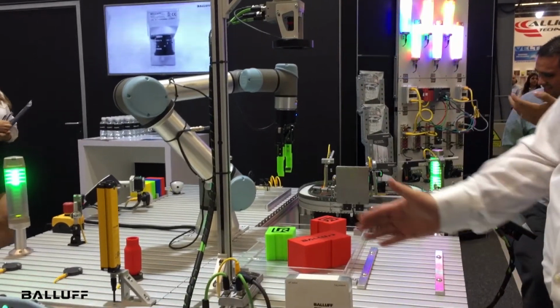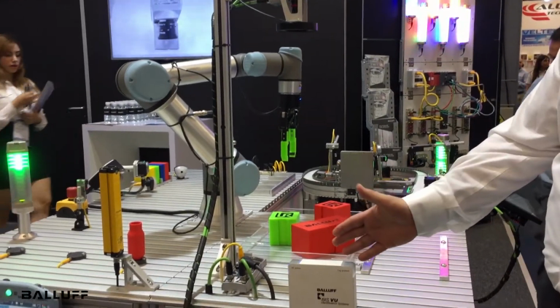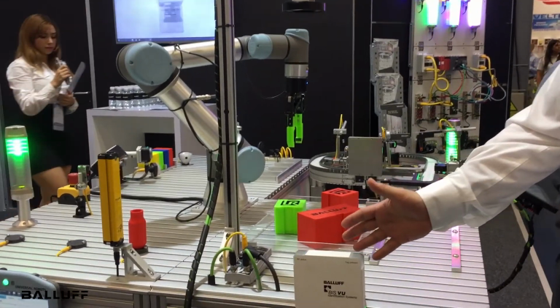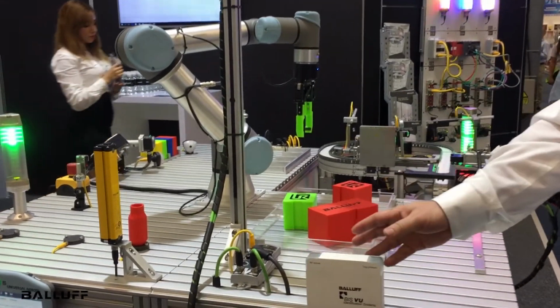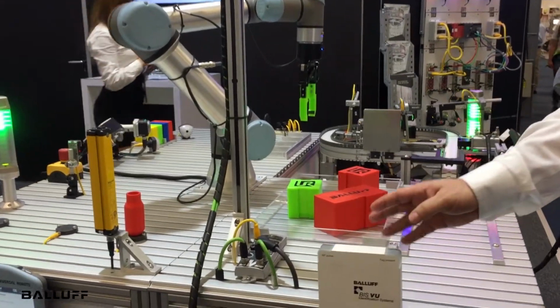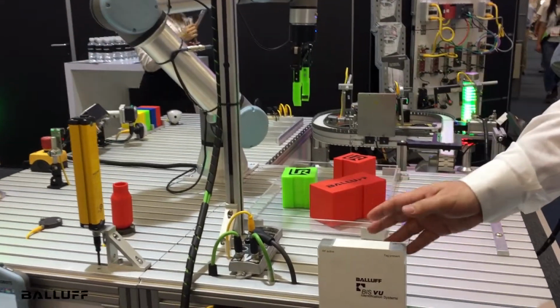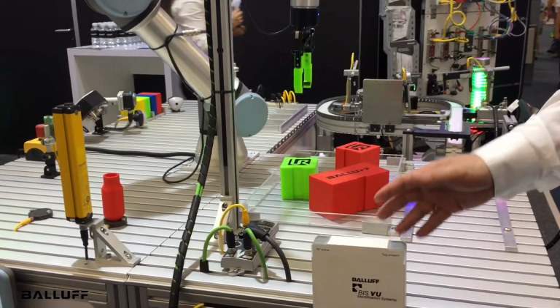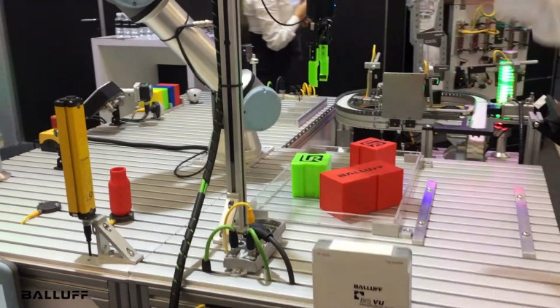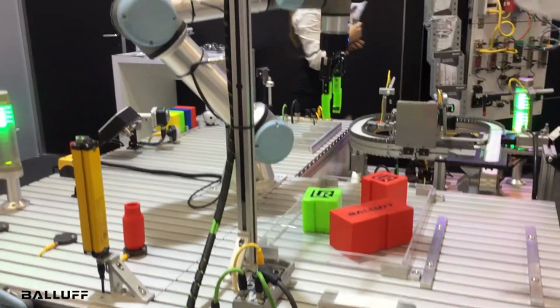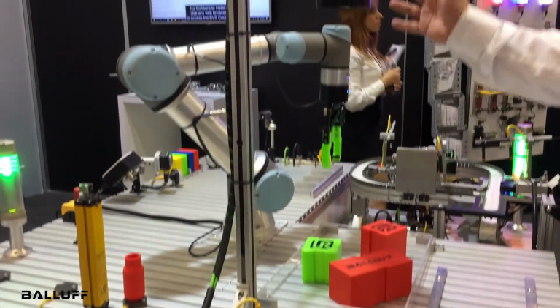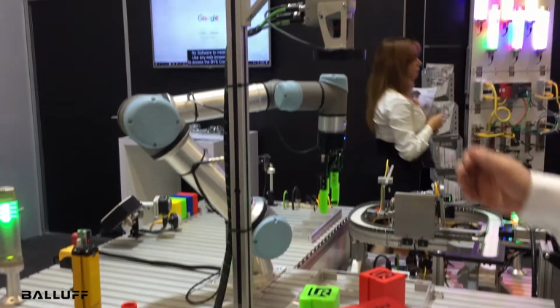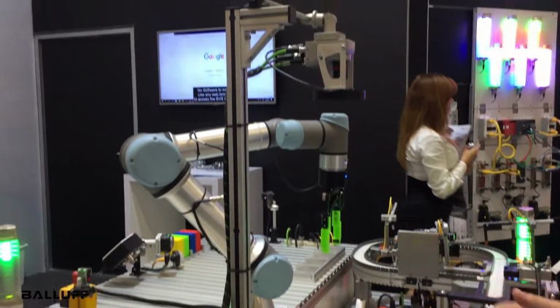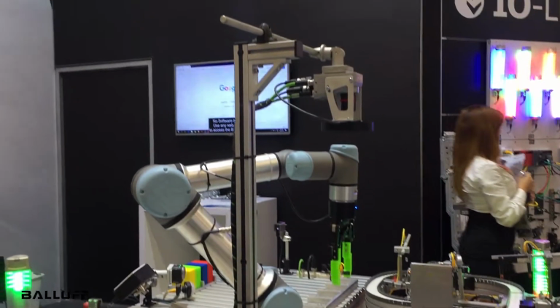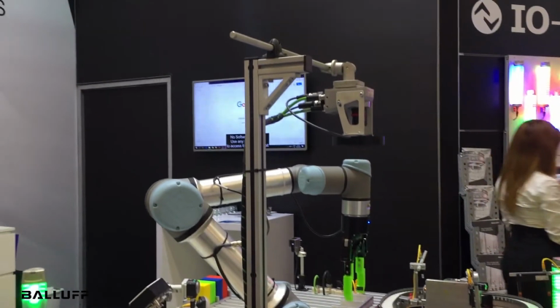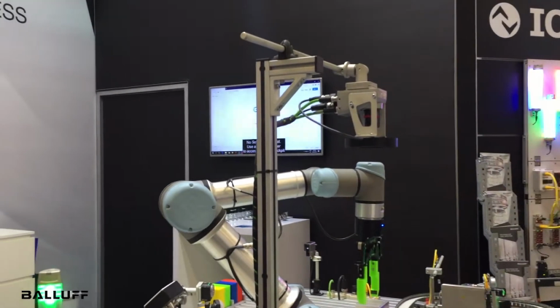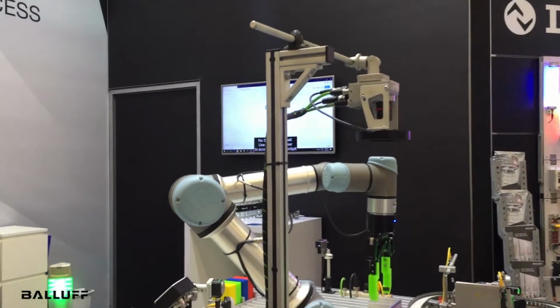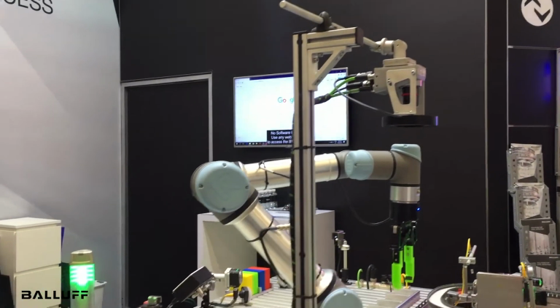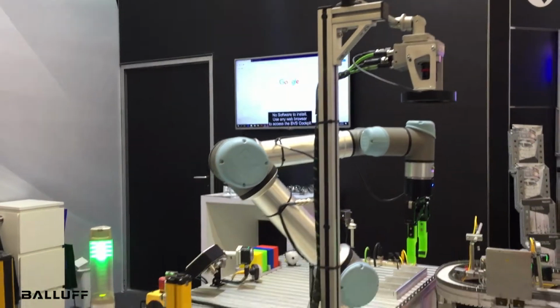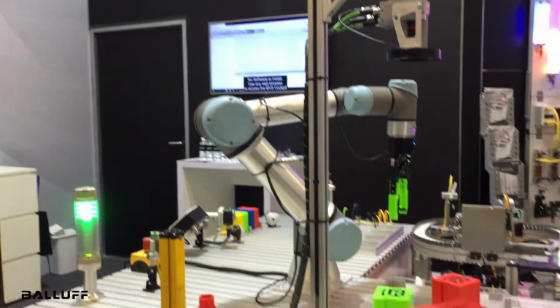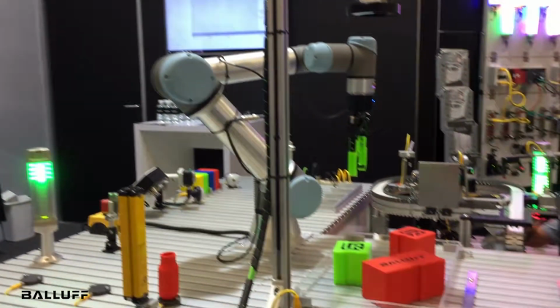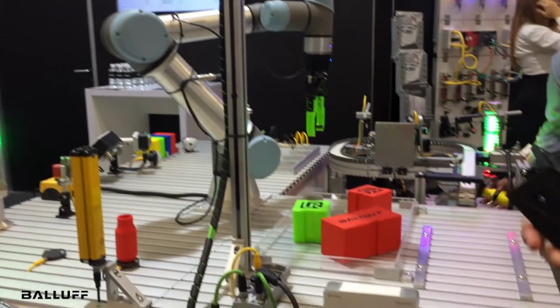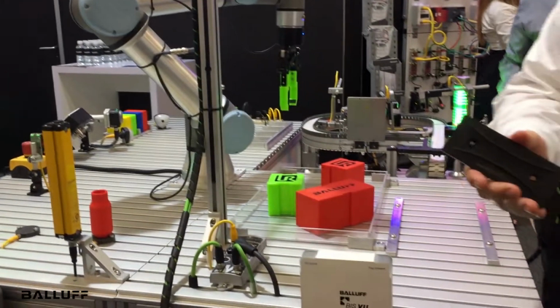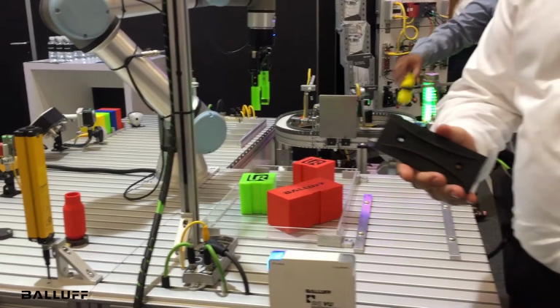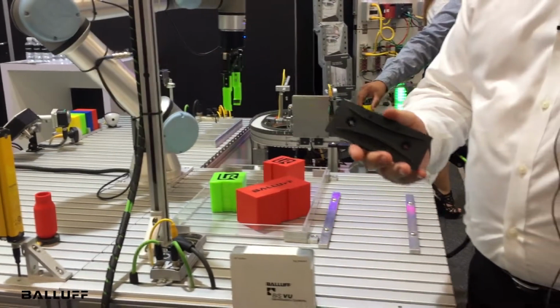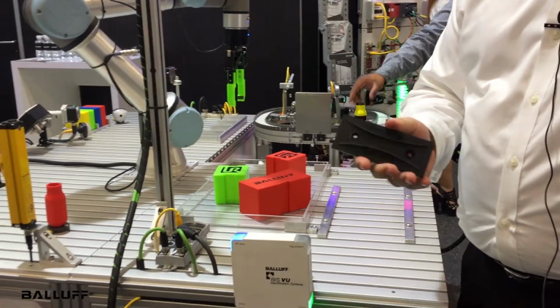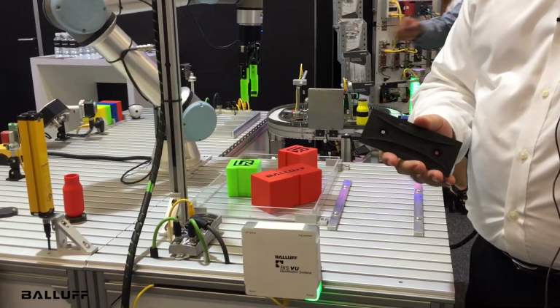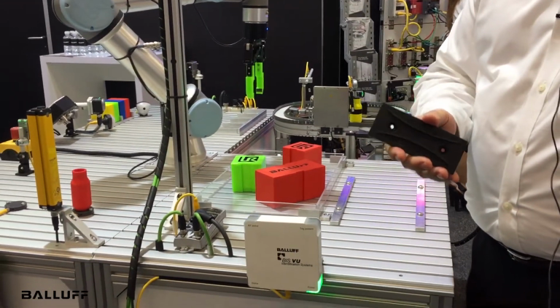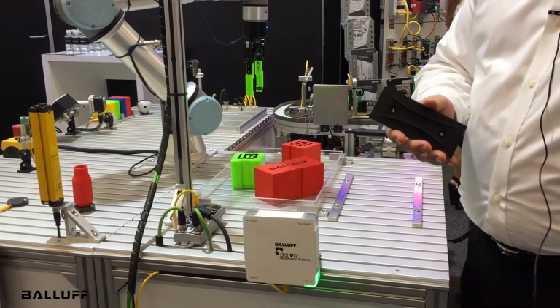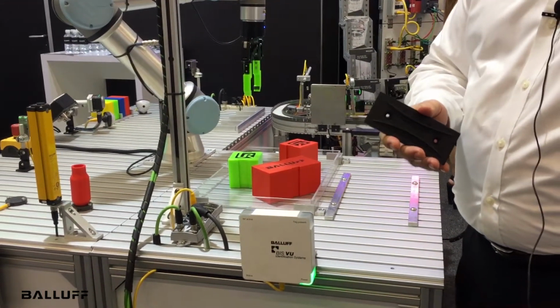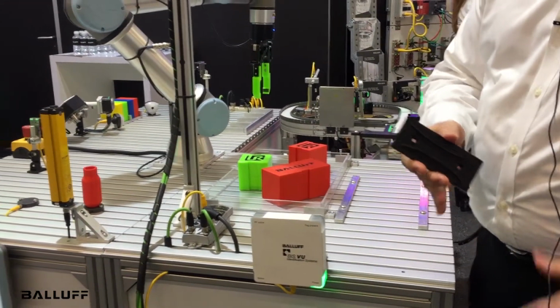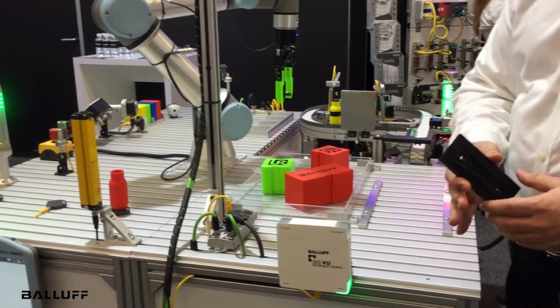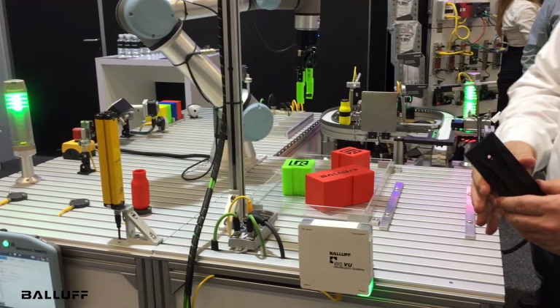We're going to talk about and show RFID and vision in helping with automating this example. So what I have here is an RFID tag. We're going to use this tag to start the process.